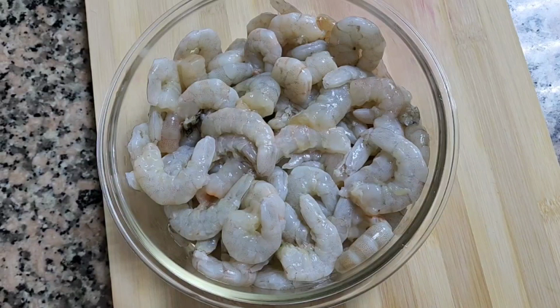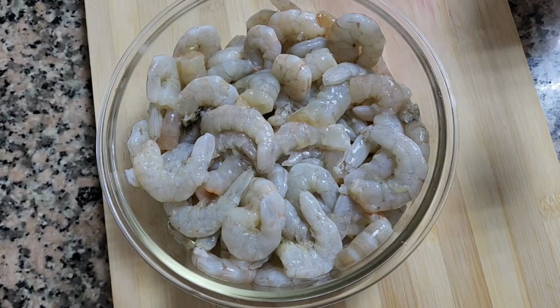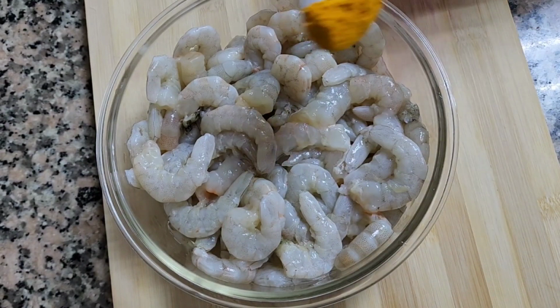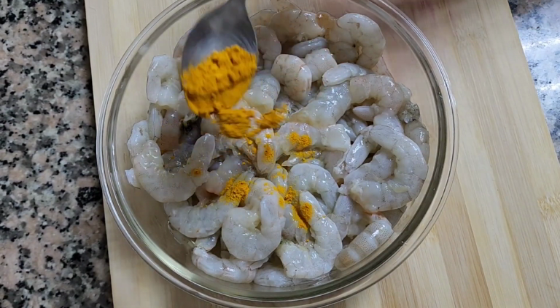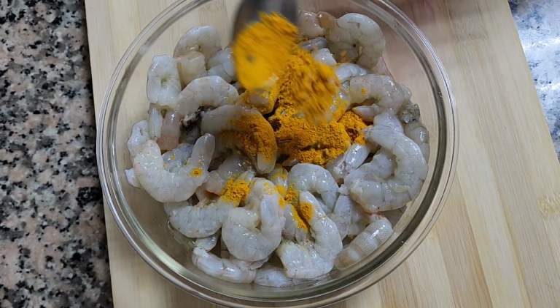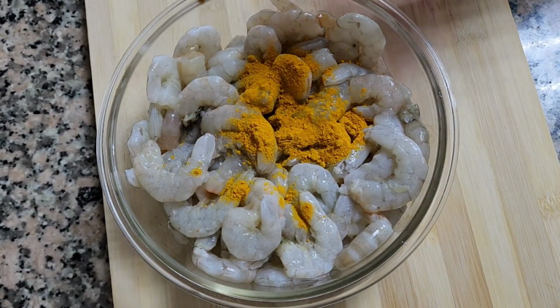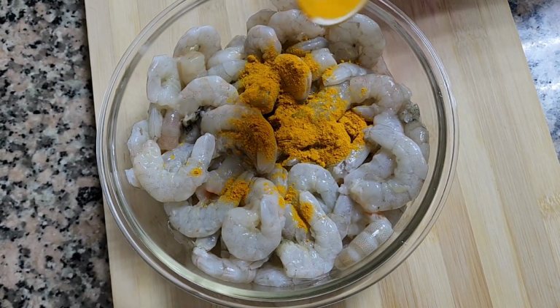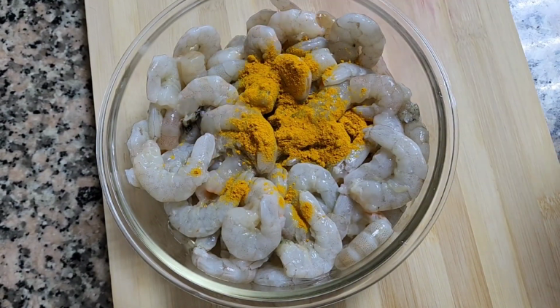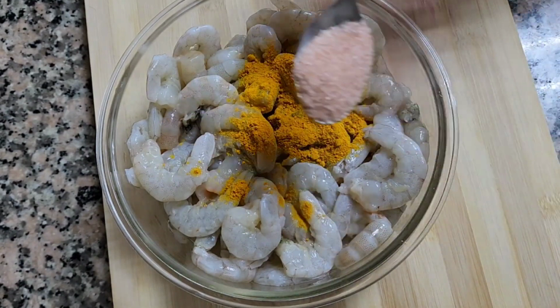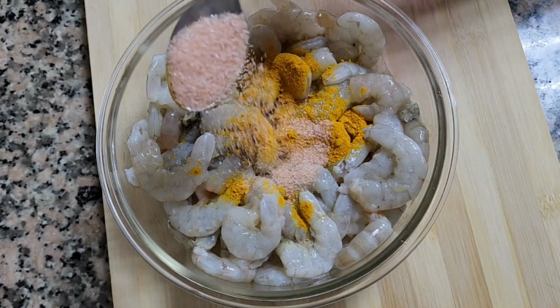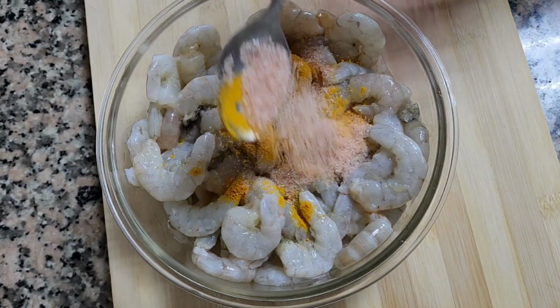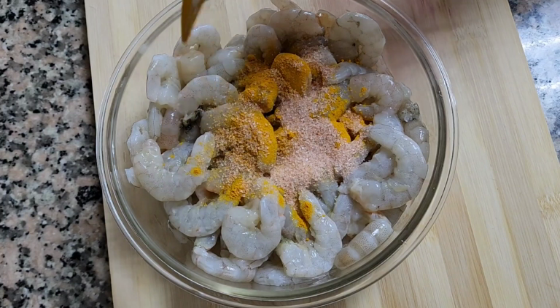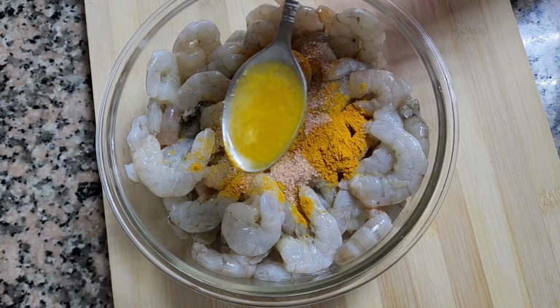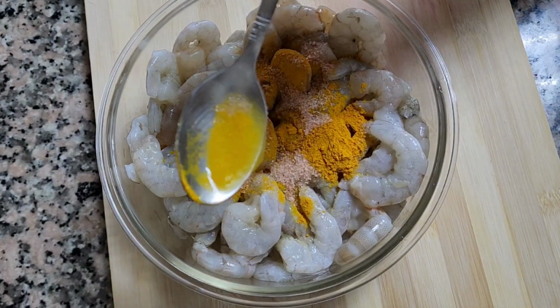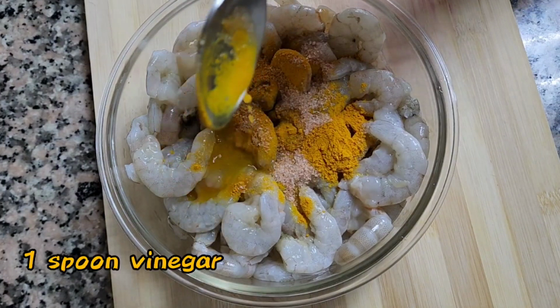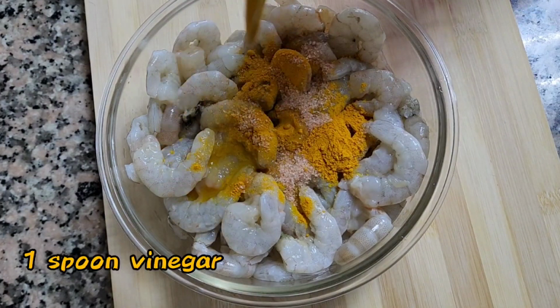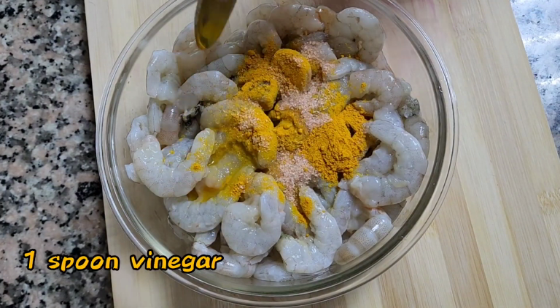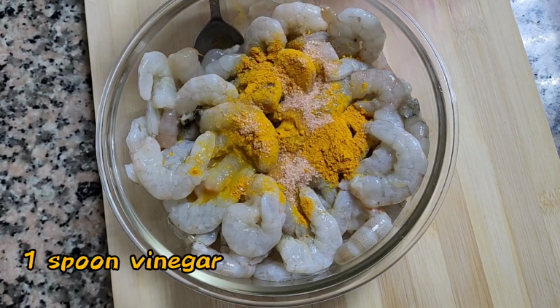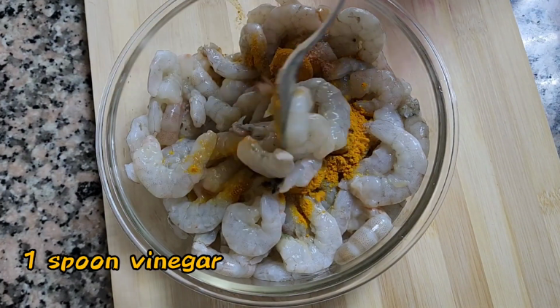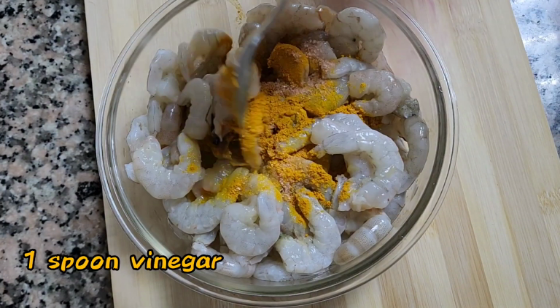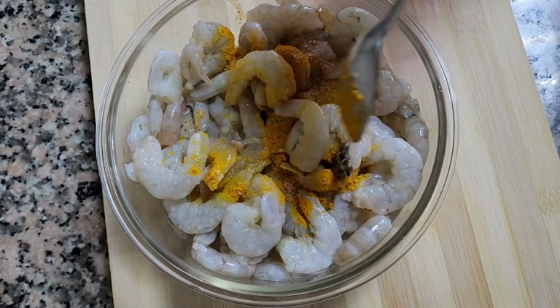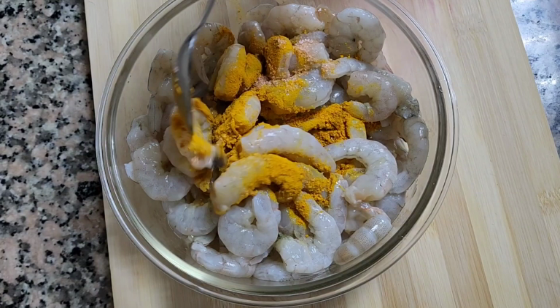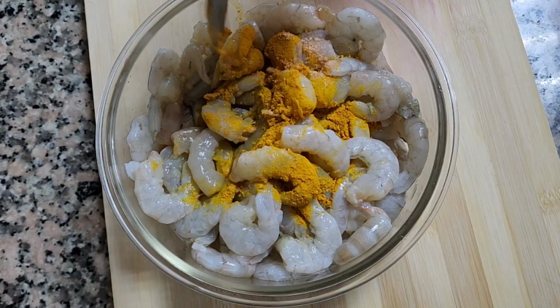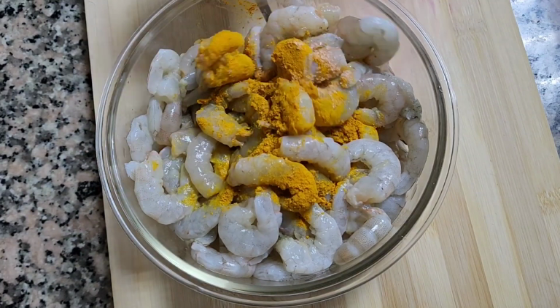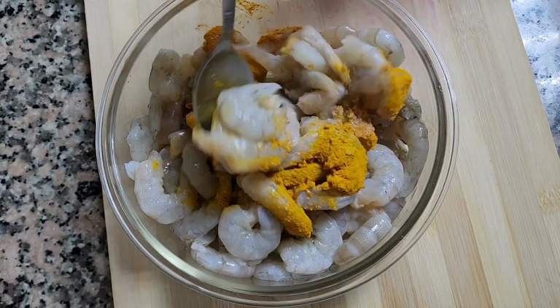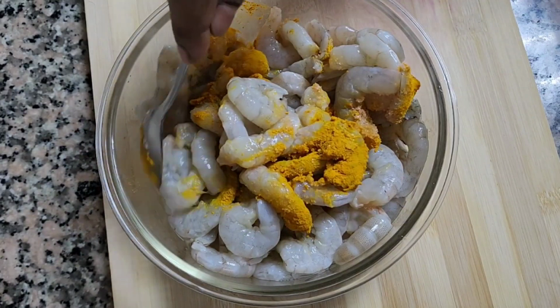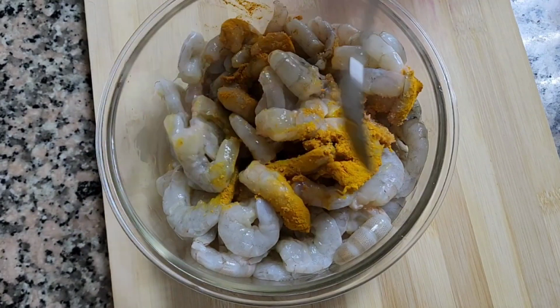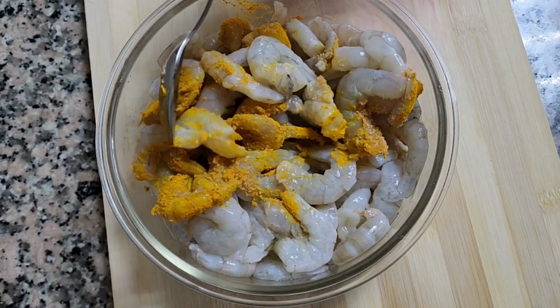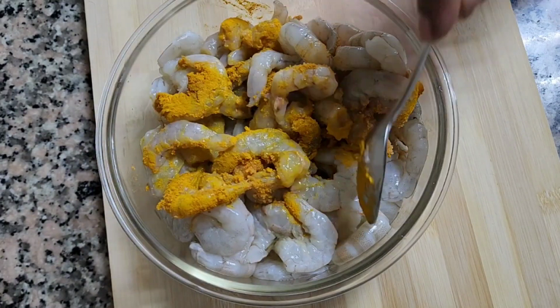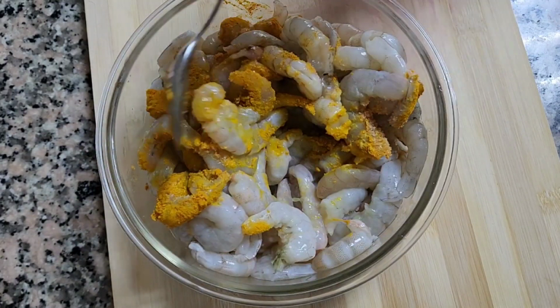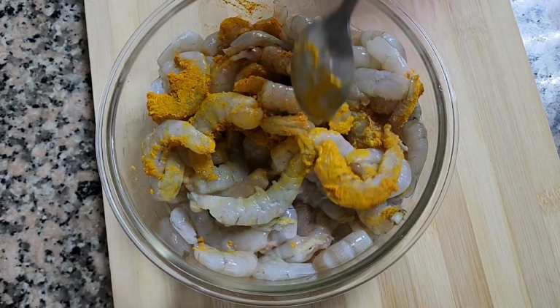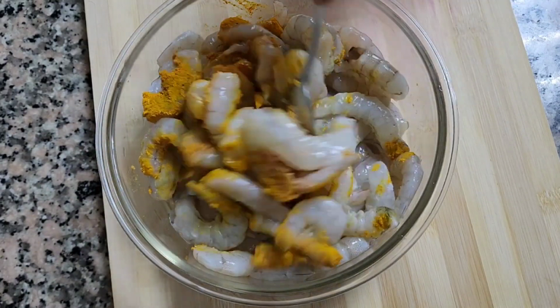Assalamu alaikum, hello everyone! Today my amu is making a must-try recipe: prawn curry. You should try it — it is so delicious, you have to try it!